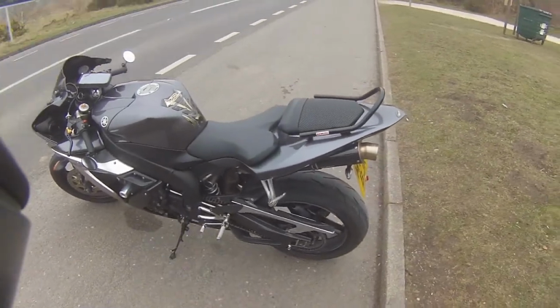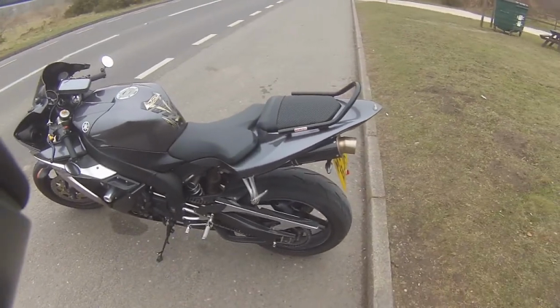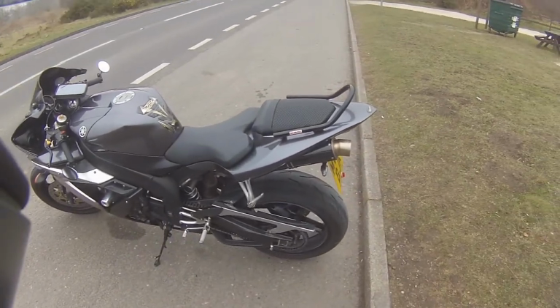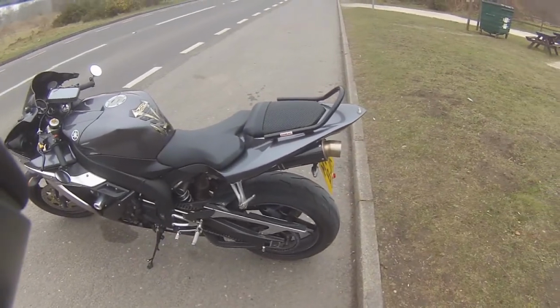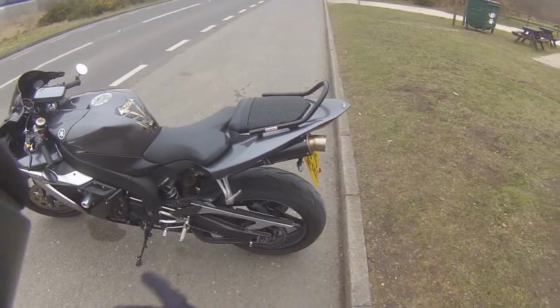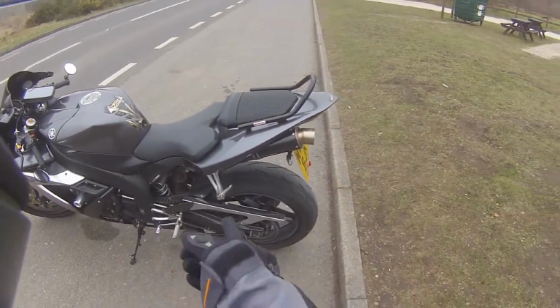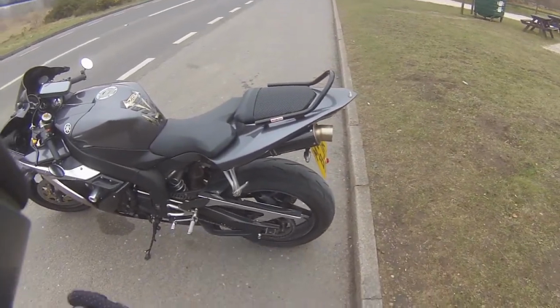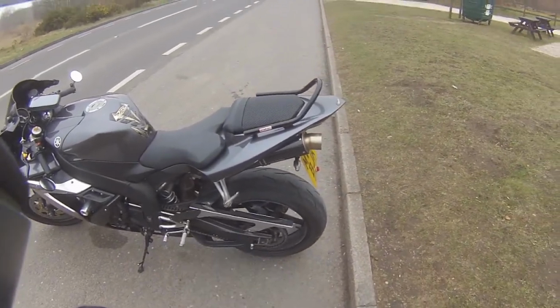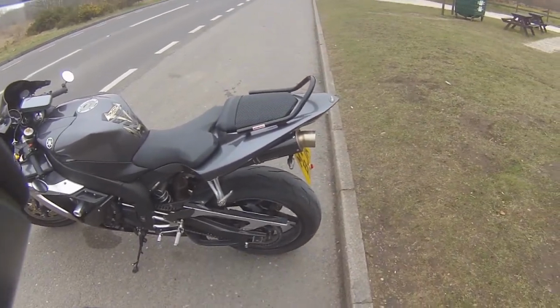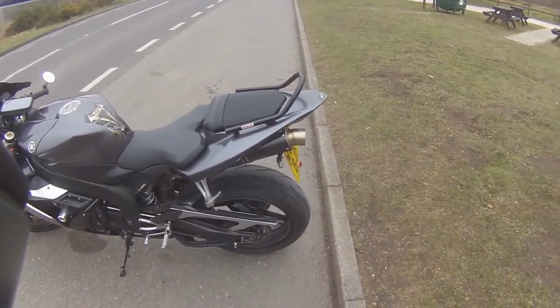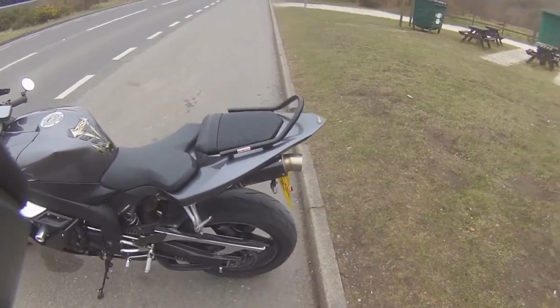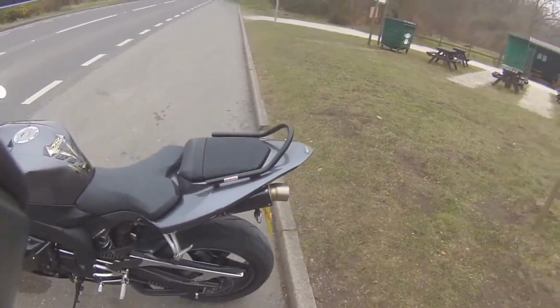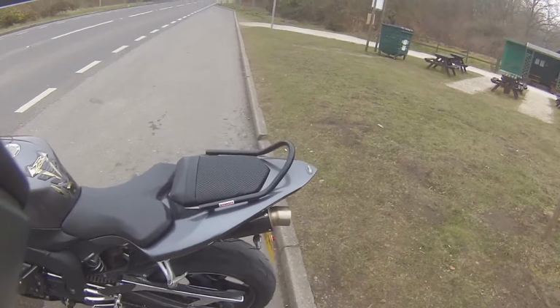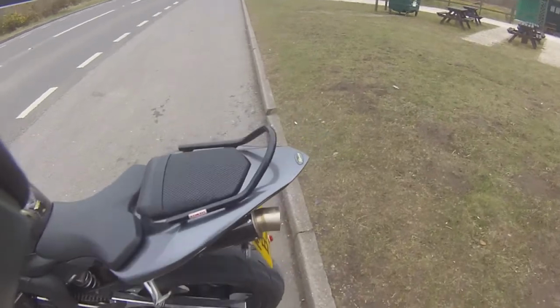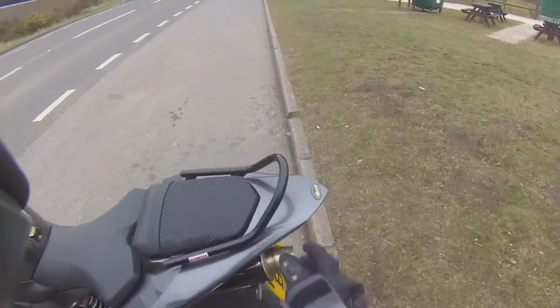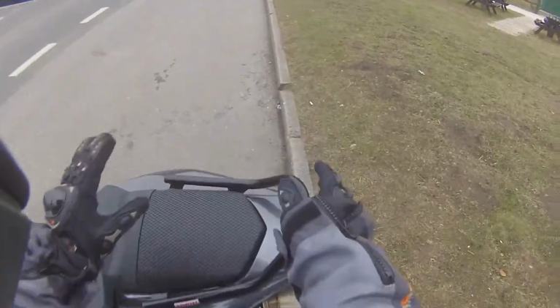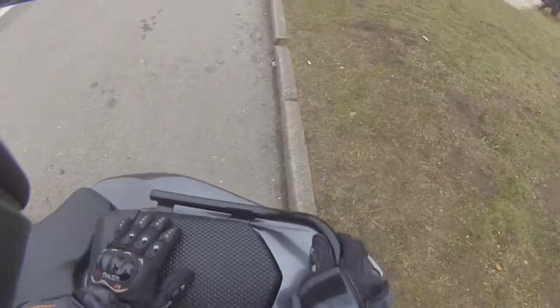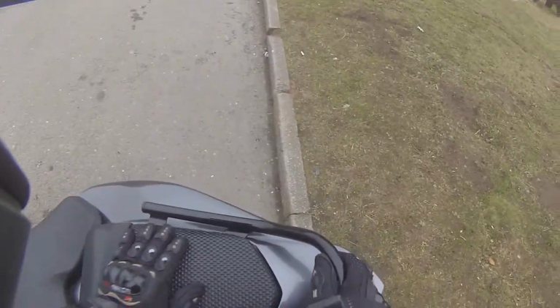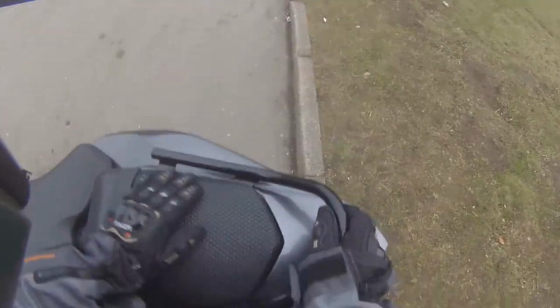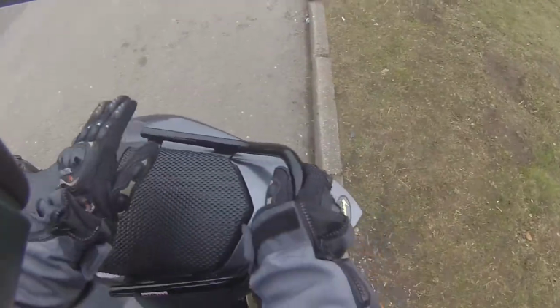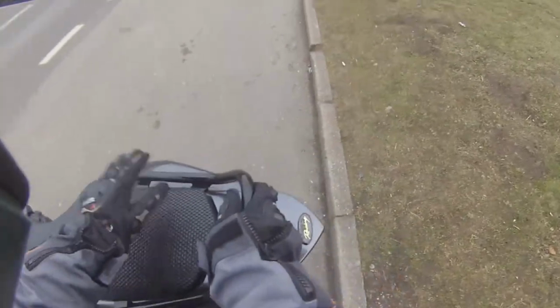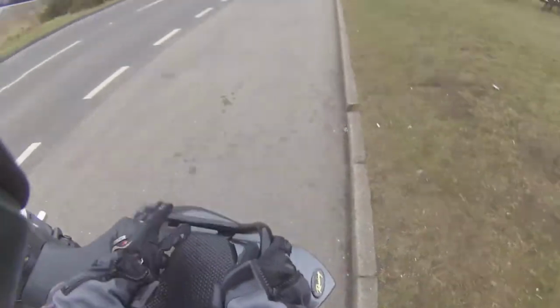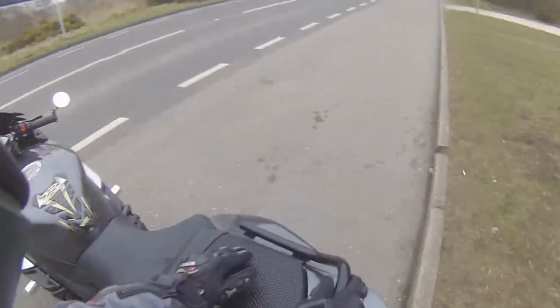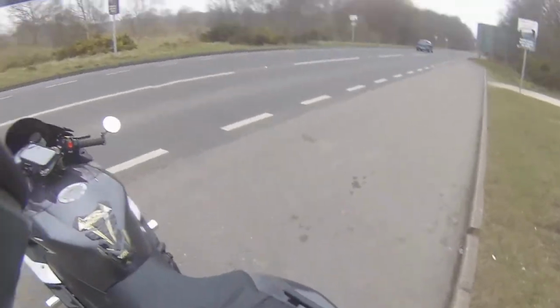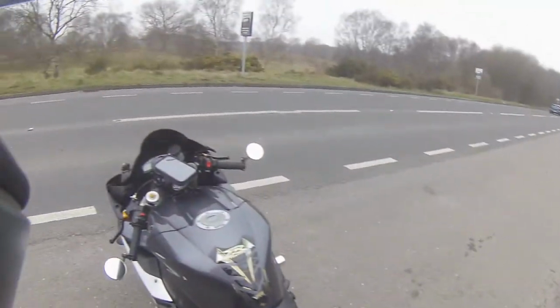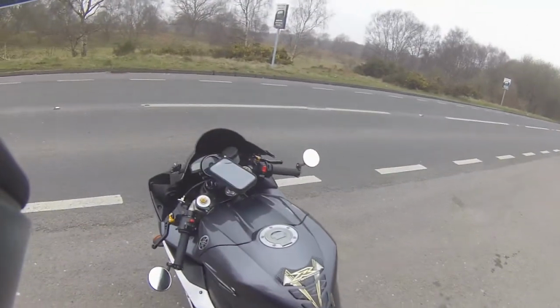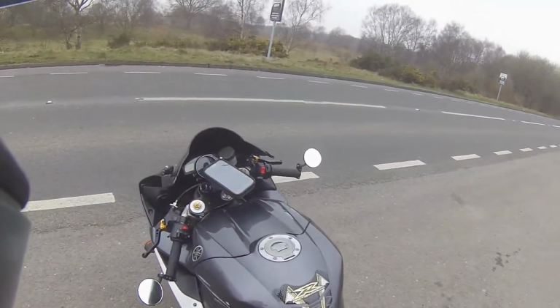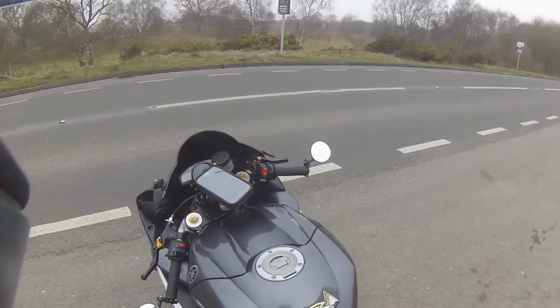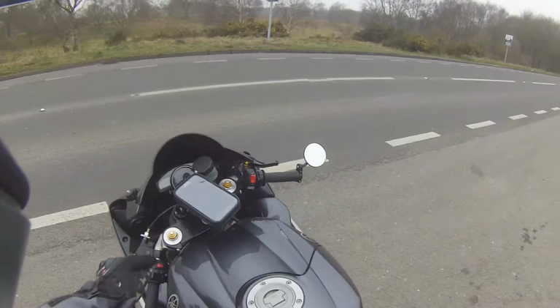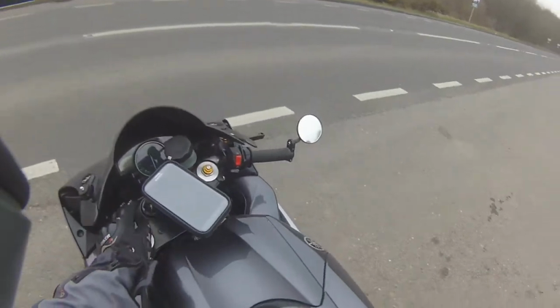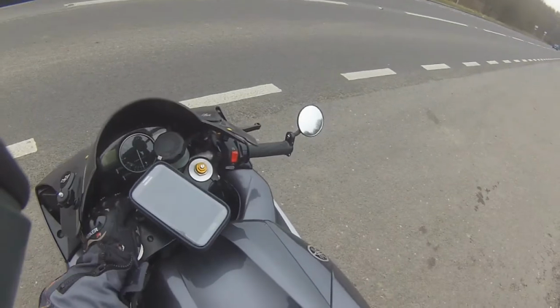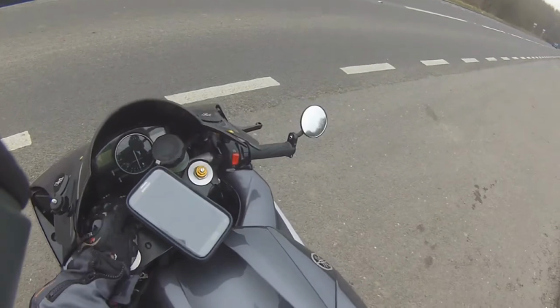I've got a chrome top yoke to put on and I've got some flush indicators to put on when I get round to it. I've put carbon plates on it, chrome chain guard. And this is in case the wife wants to come out for a run, which is not very often, but she does.